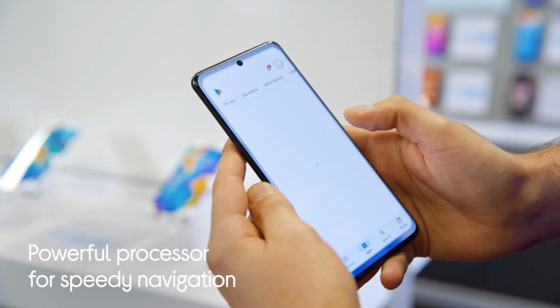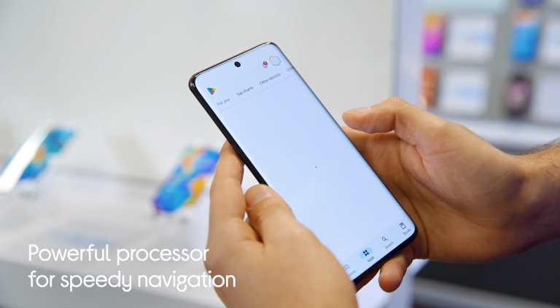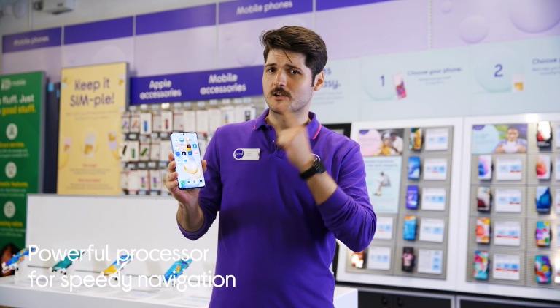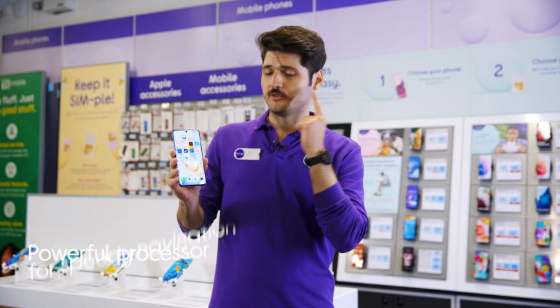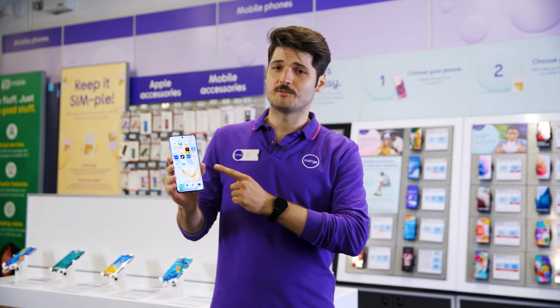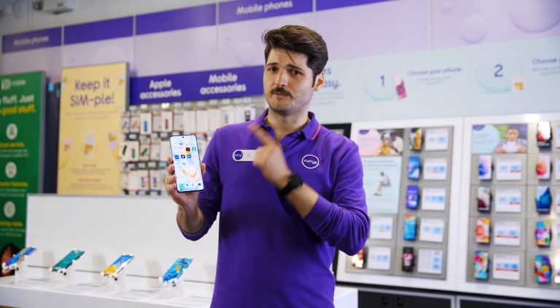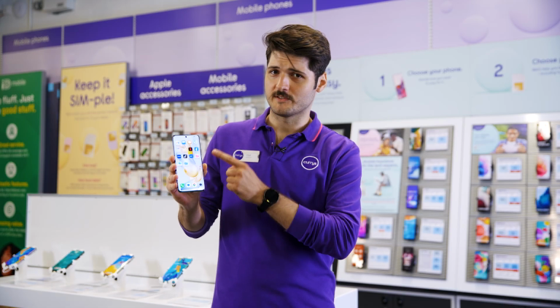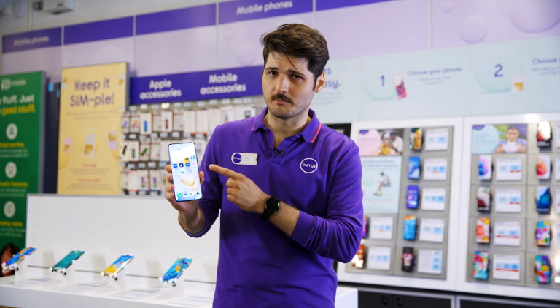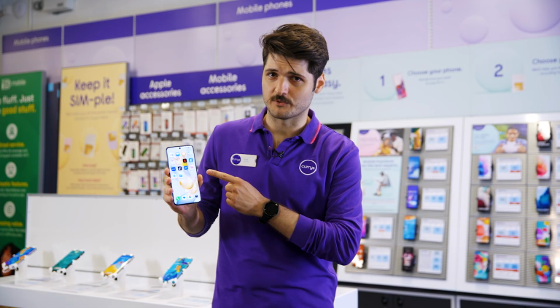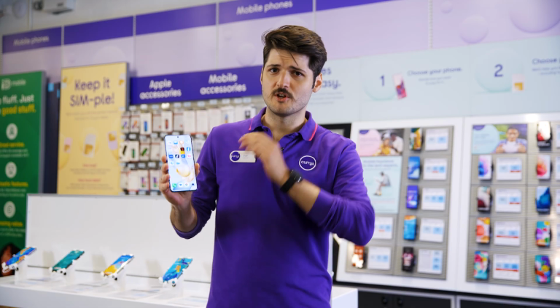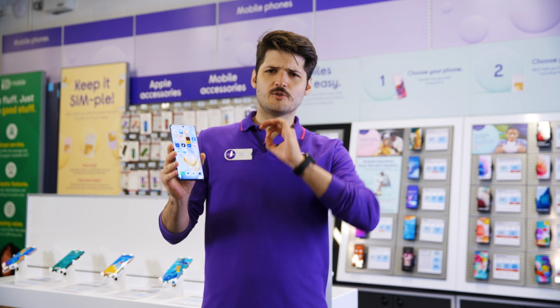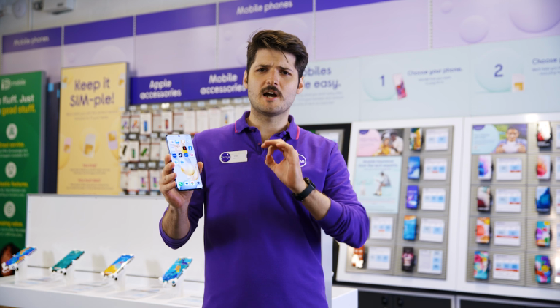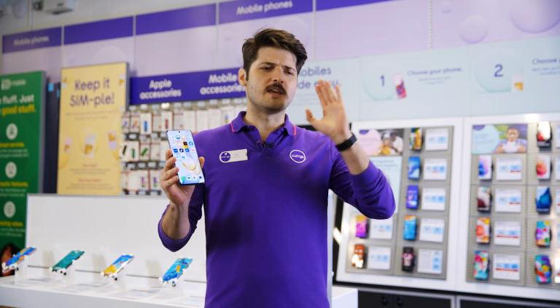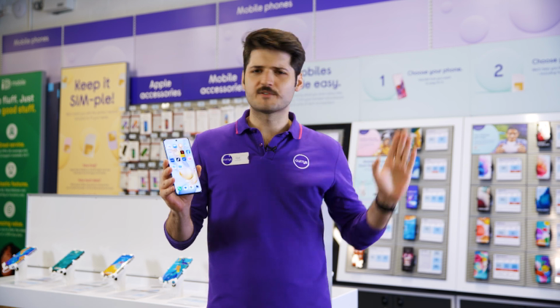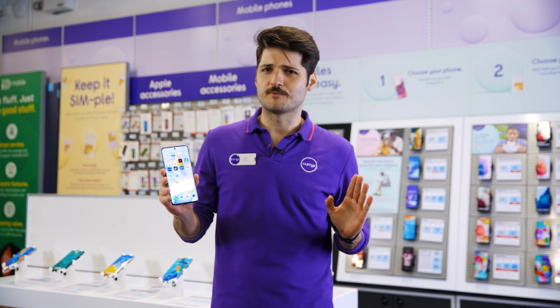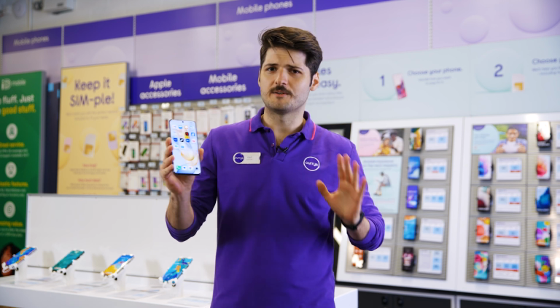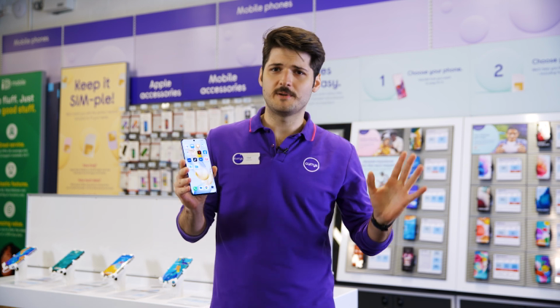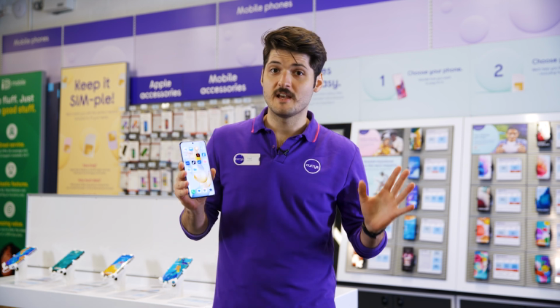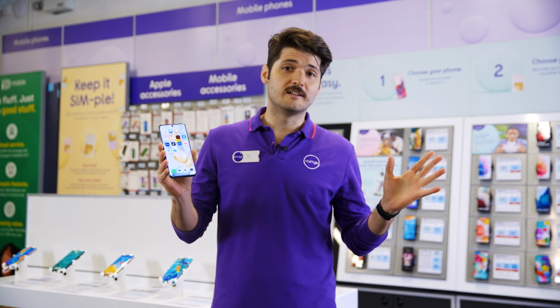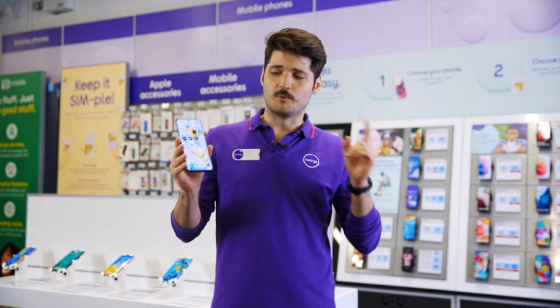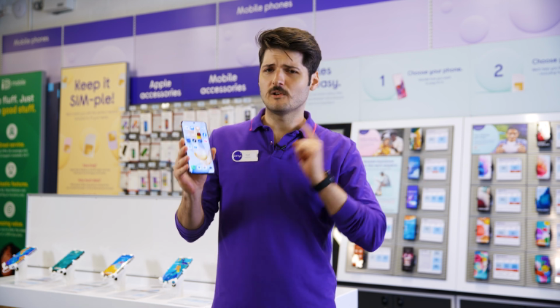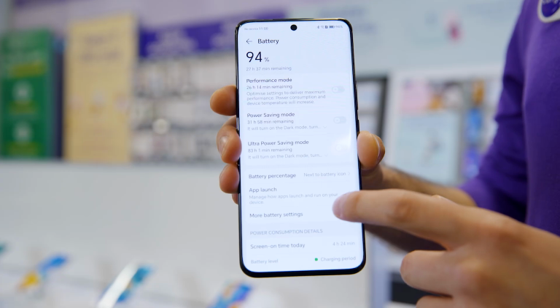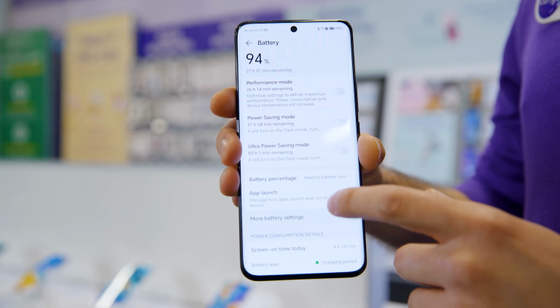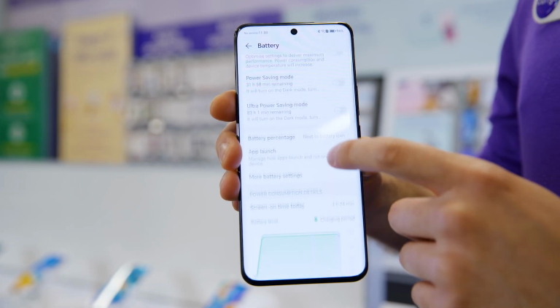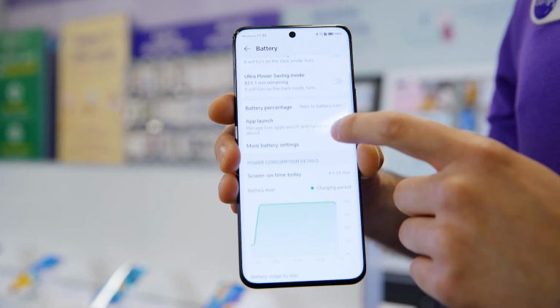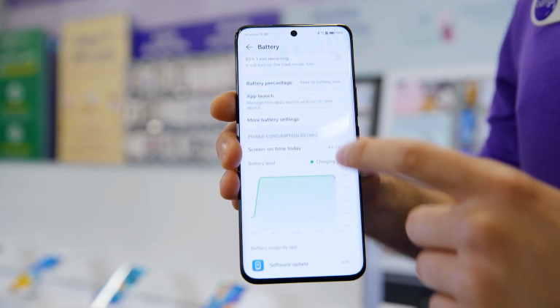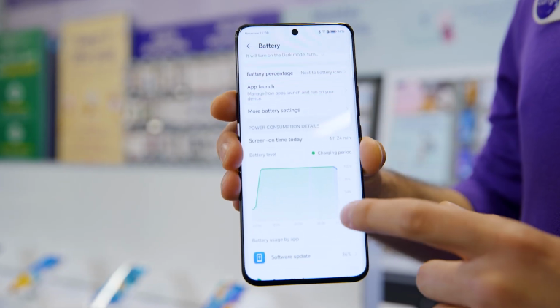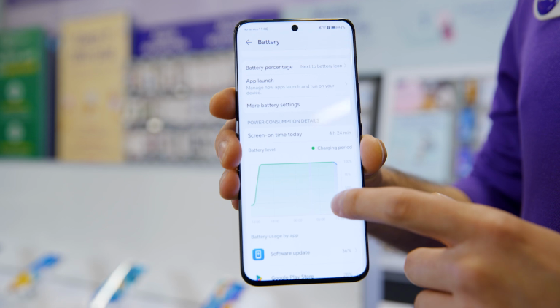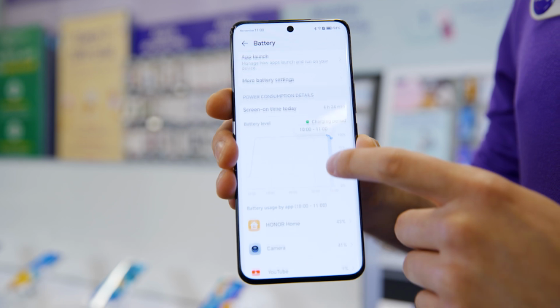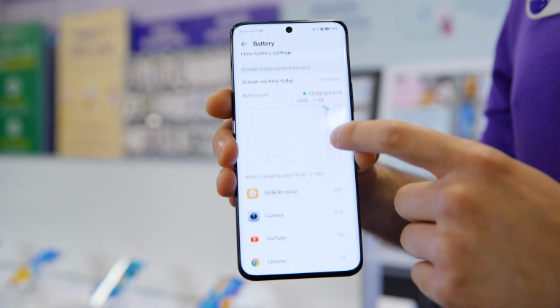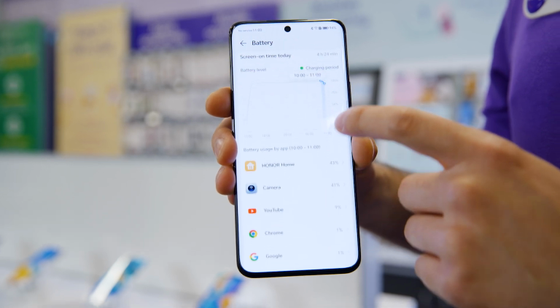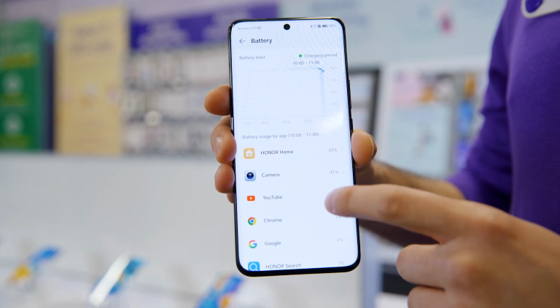This model comes with 256 gigabytes of storage, so you should have enough space for high-res pics, and with its long-lasting battery, you can keep on snapping and playing all day long.